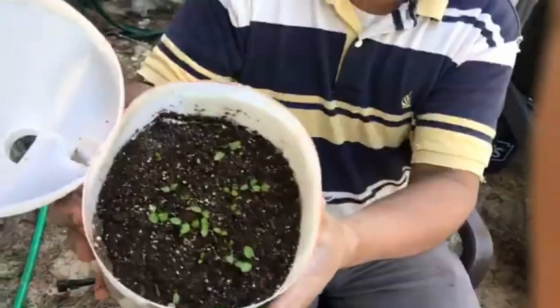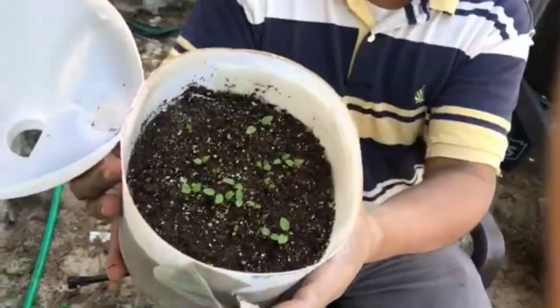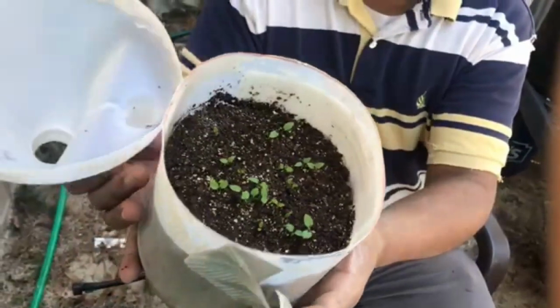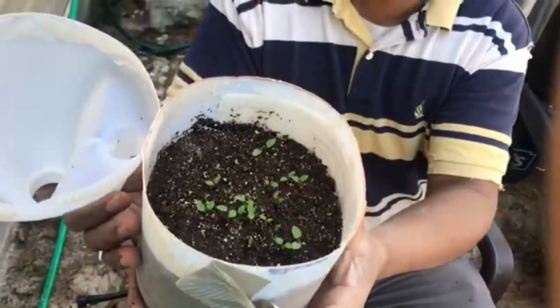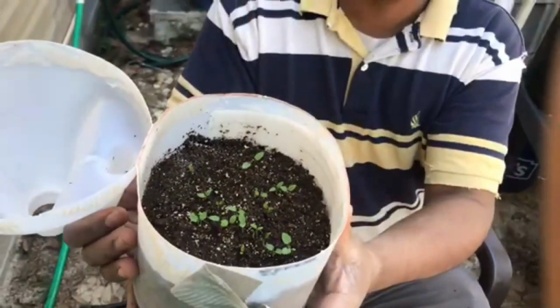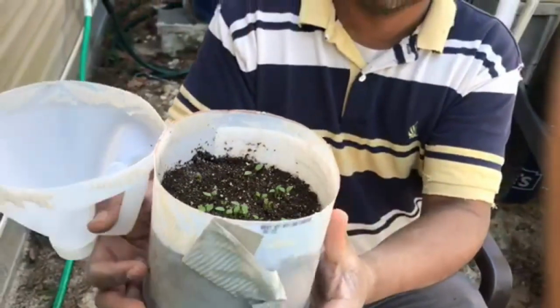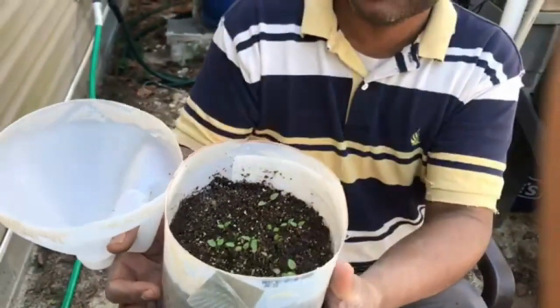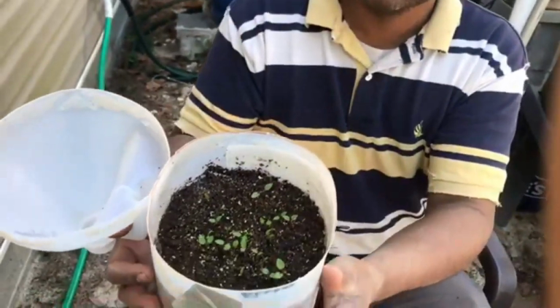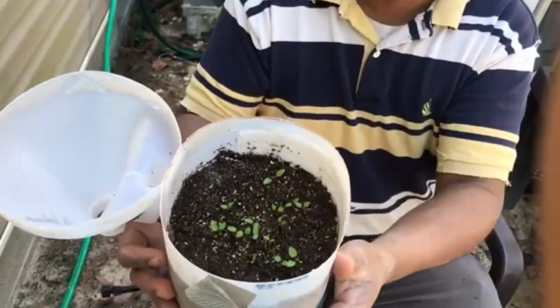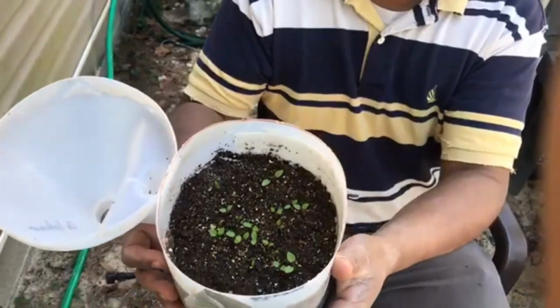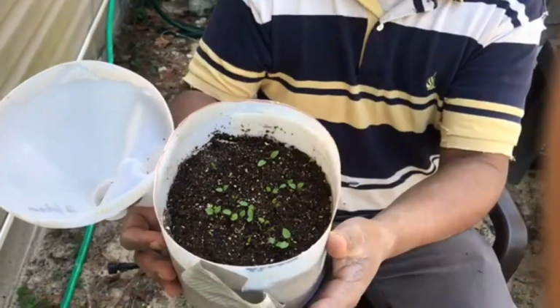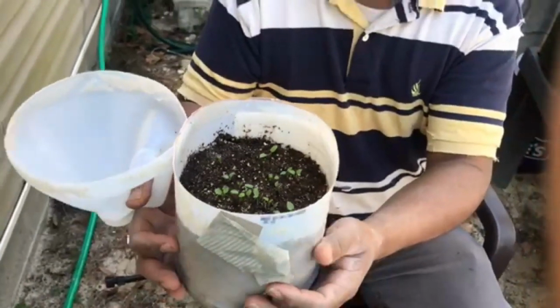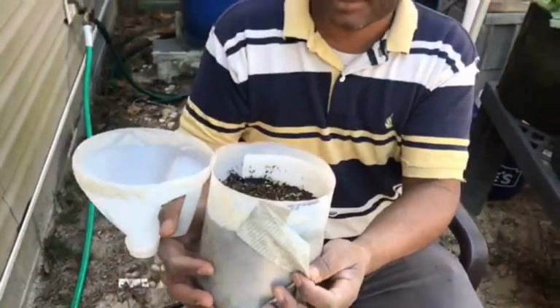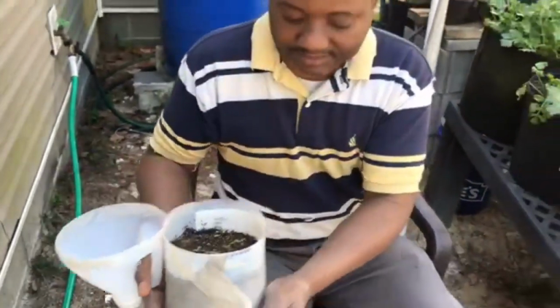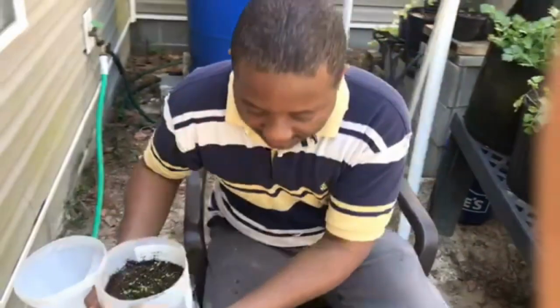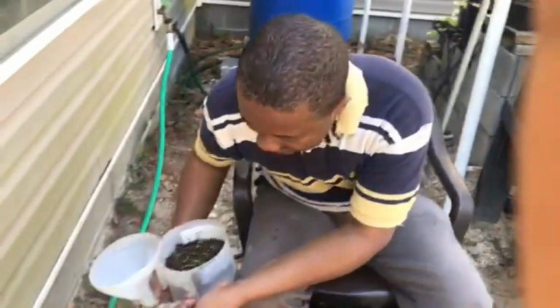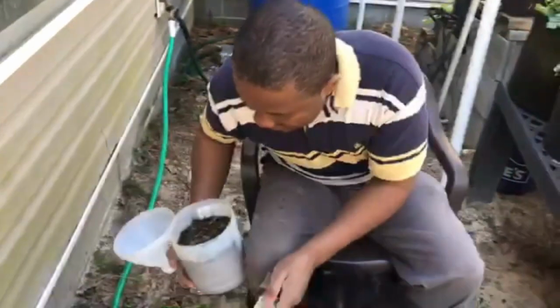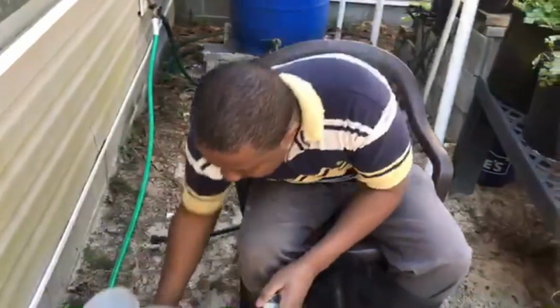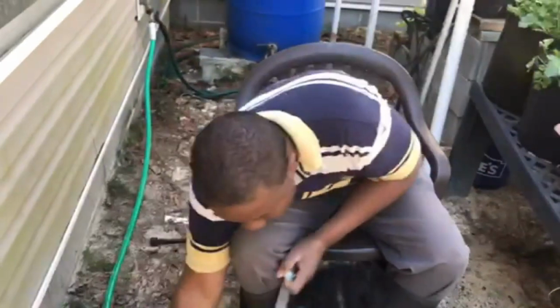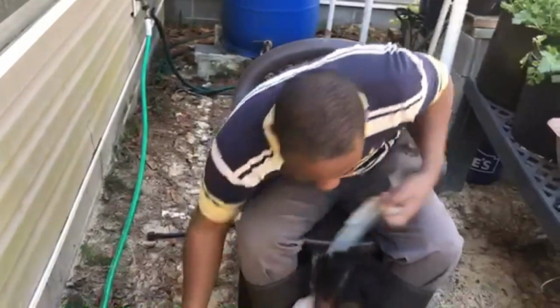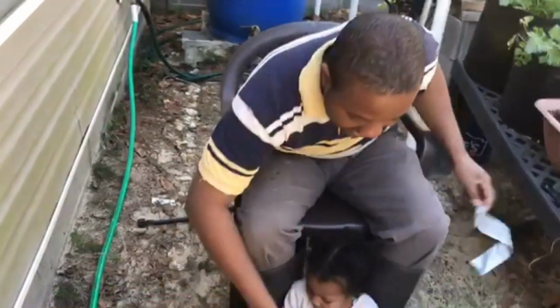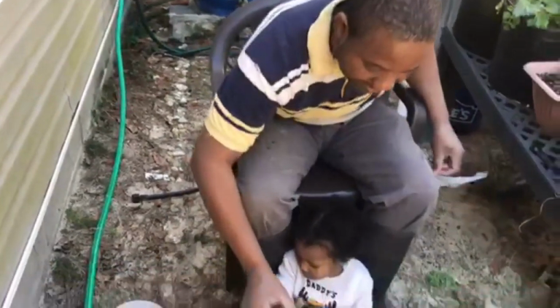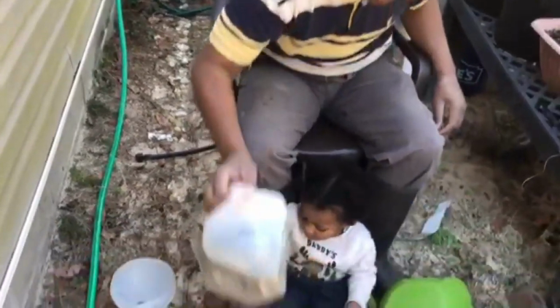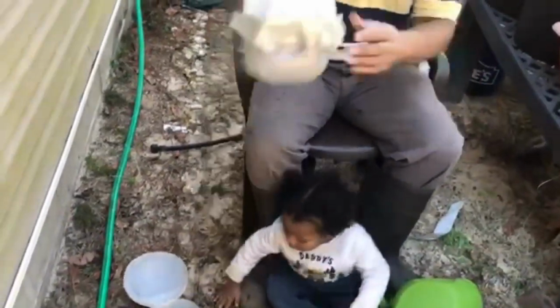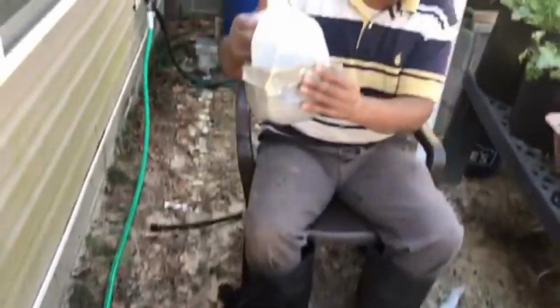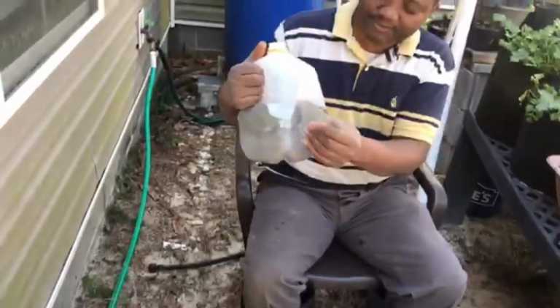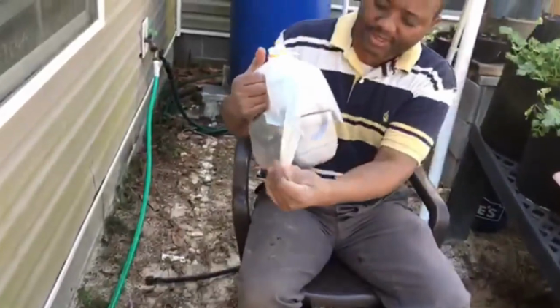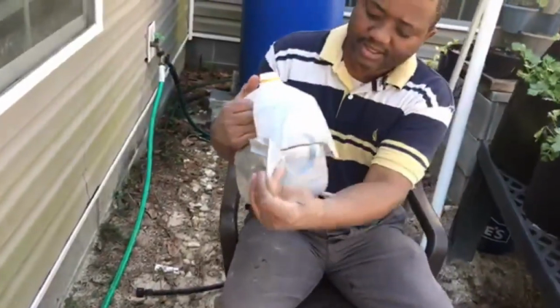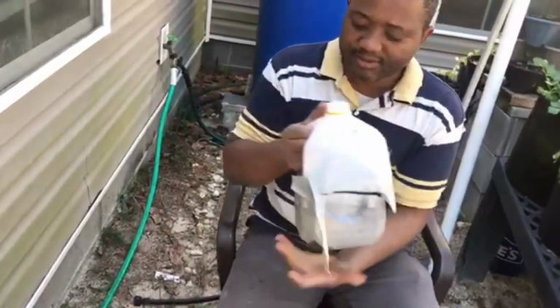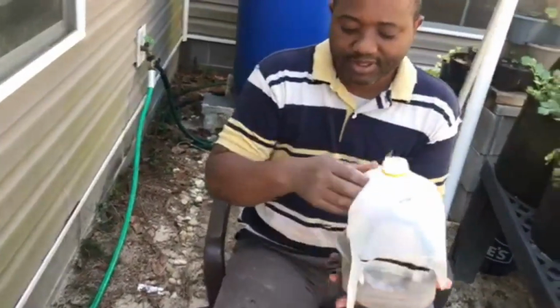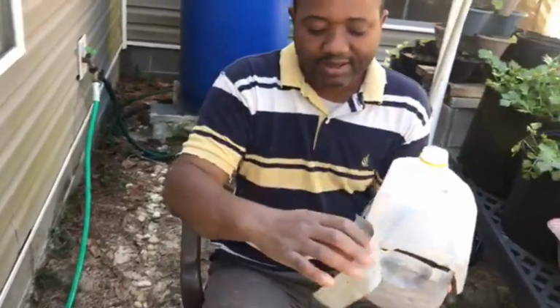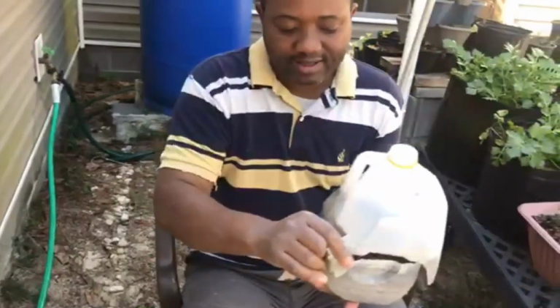Hi and welcome. Thank you for joining. In this video I will show you how I start some of my seeds using a plastic bottle greenhouse.